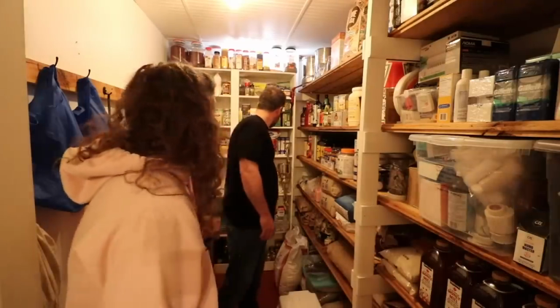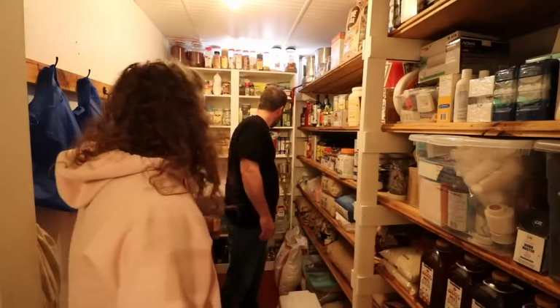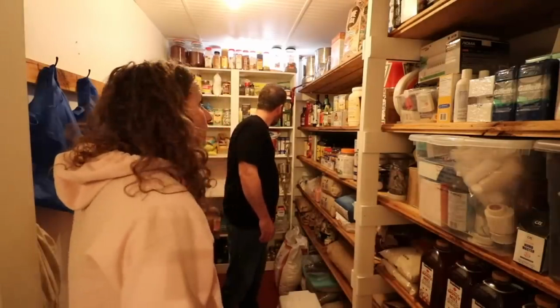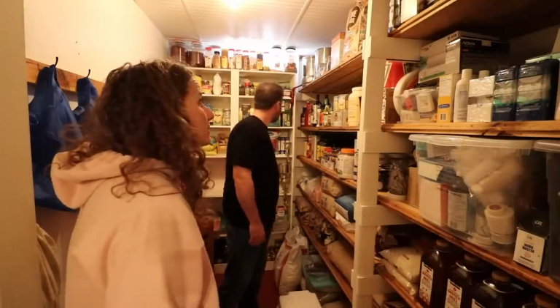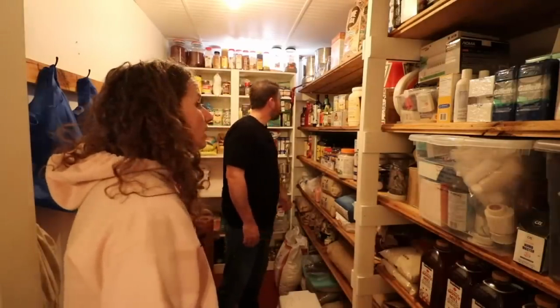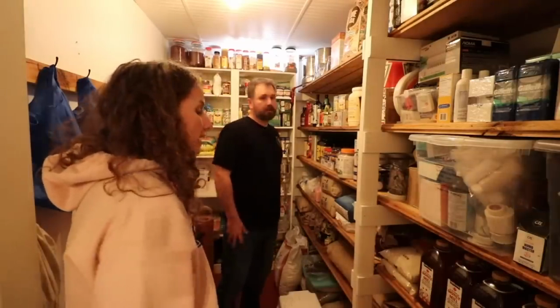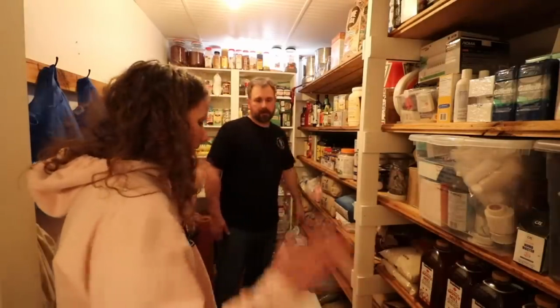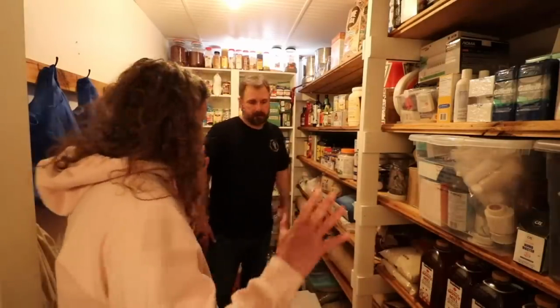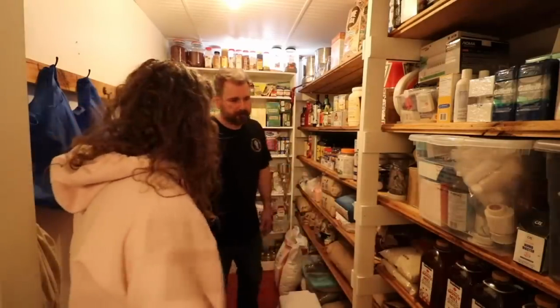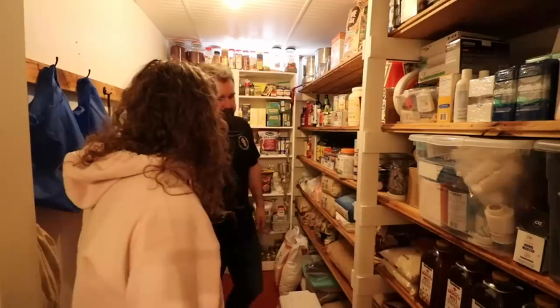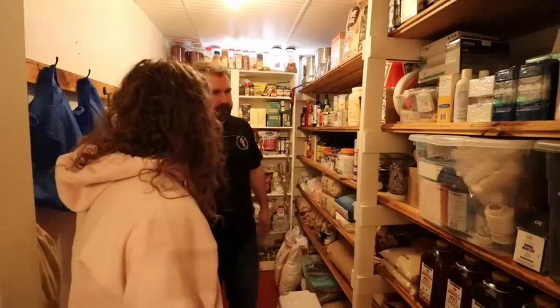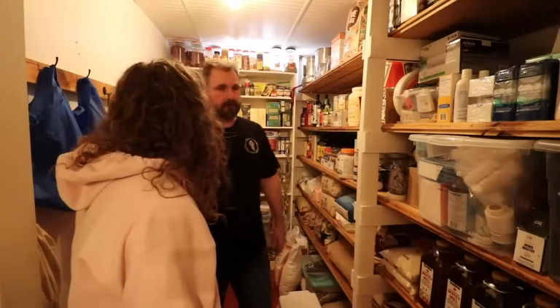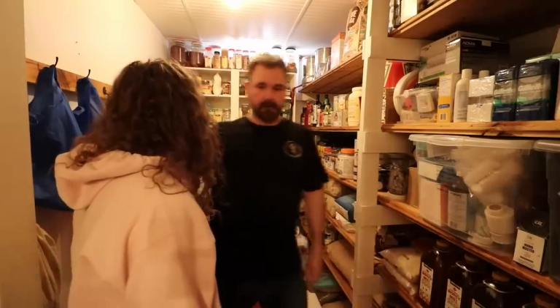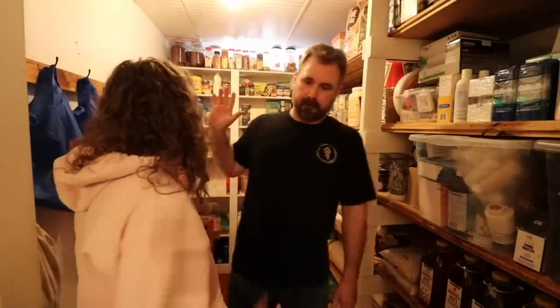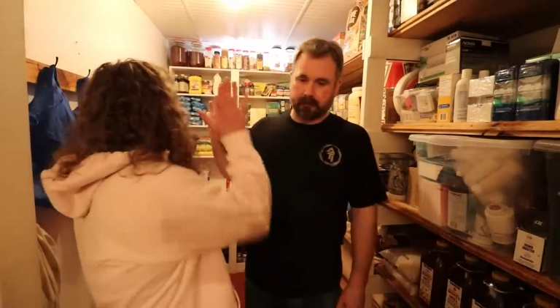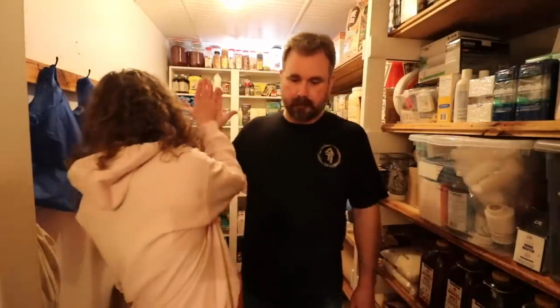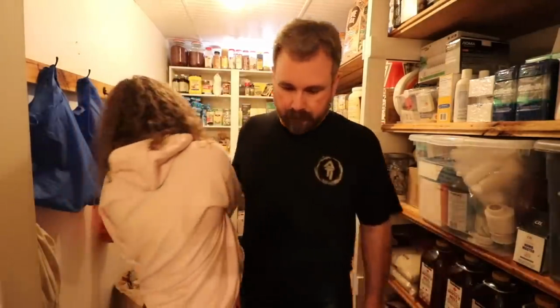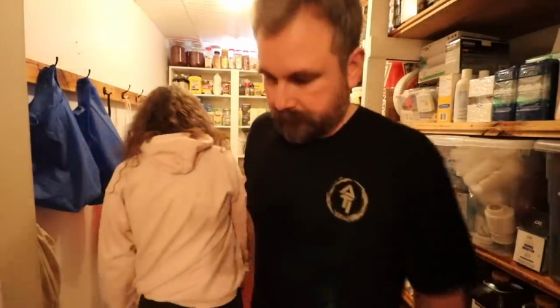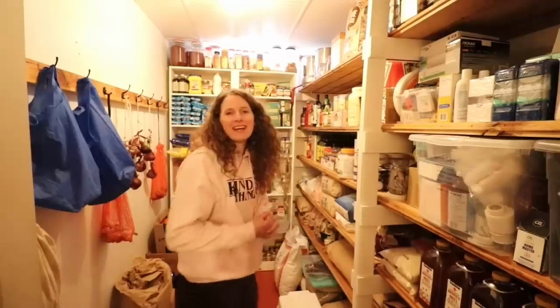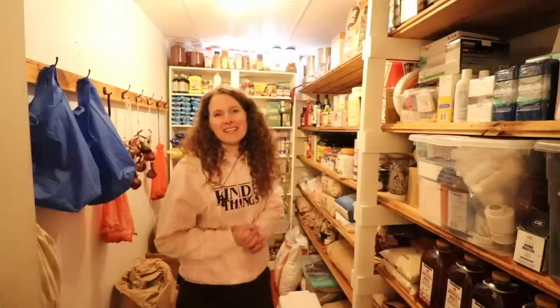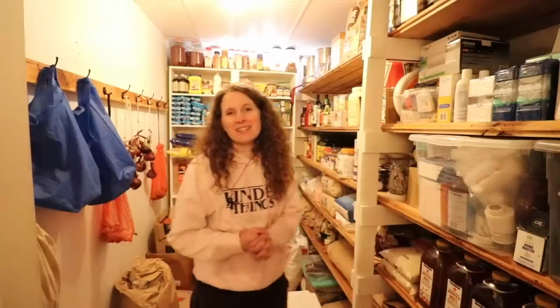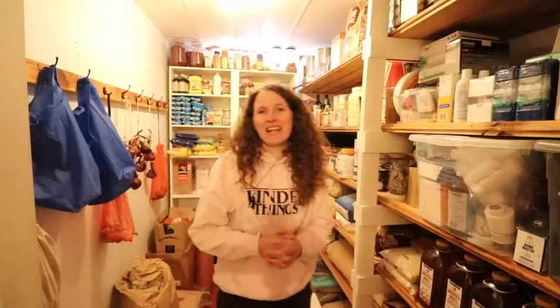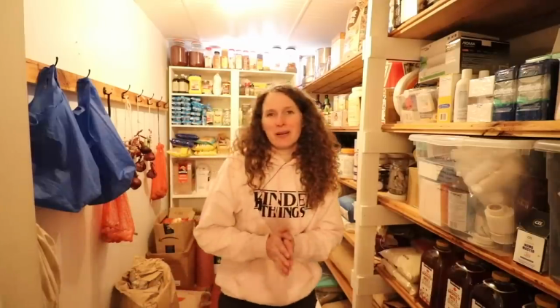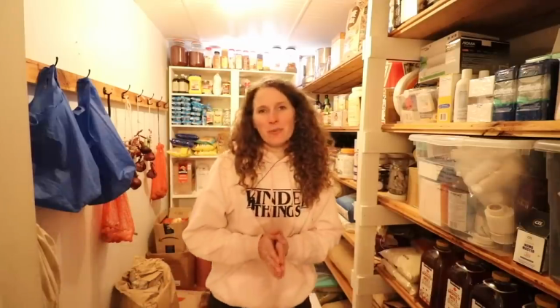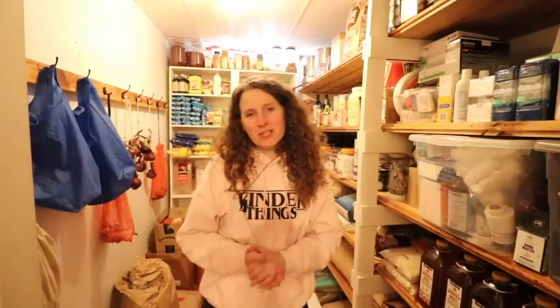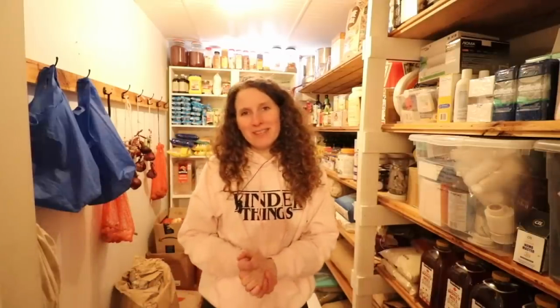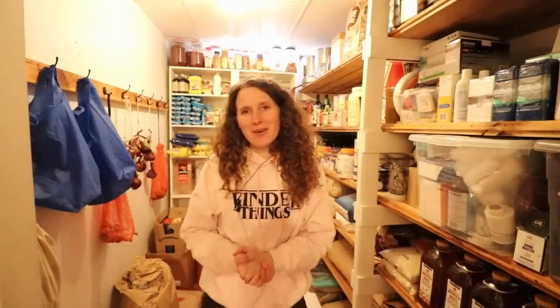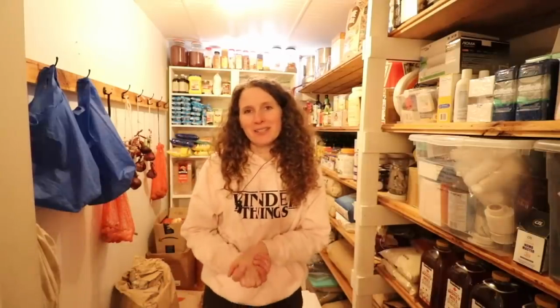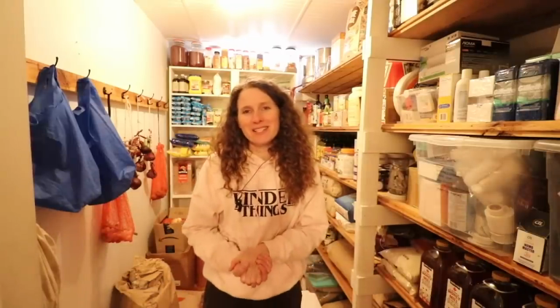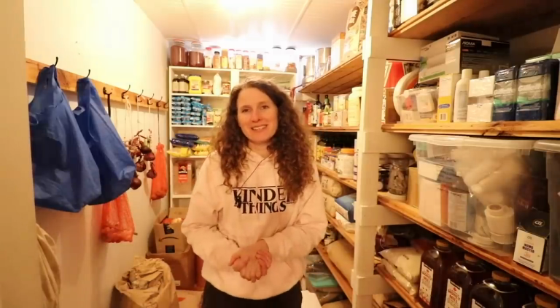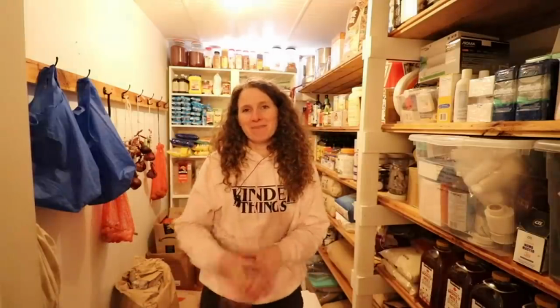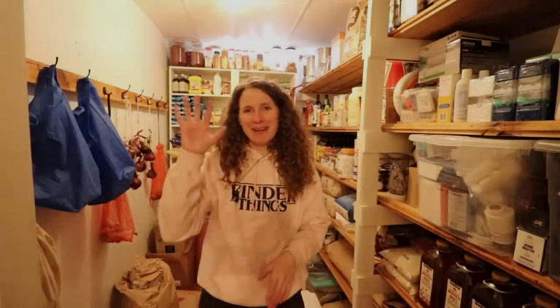Now we have everything stocked back up. It always feels good when the pantry is nice and full again. Nice work. That is it for us today, everyone. I hope you enjoyed the video and I look forward to seeing you next time. Bye!